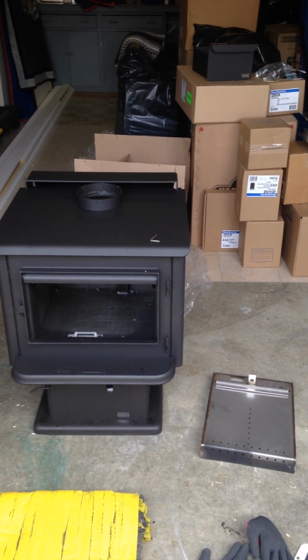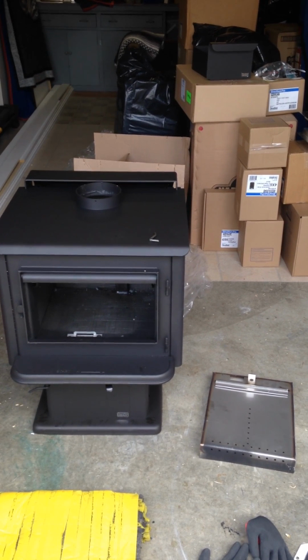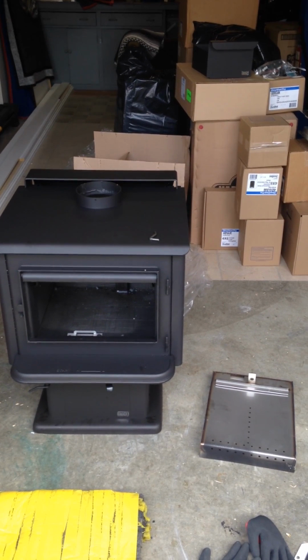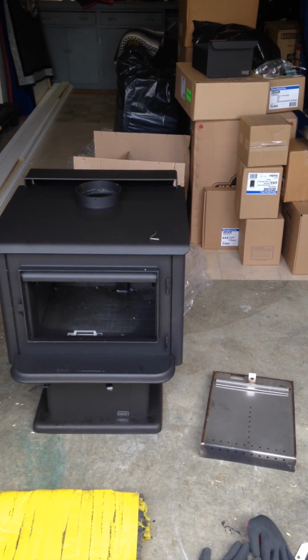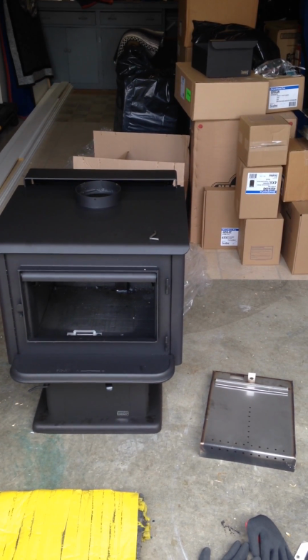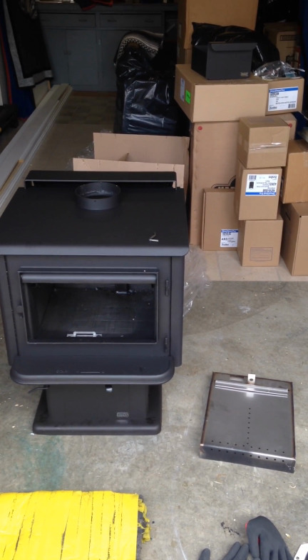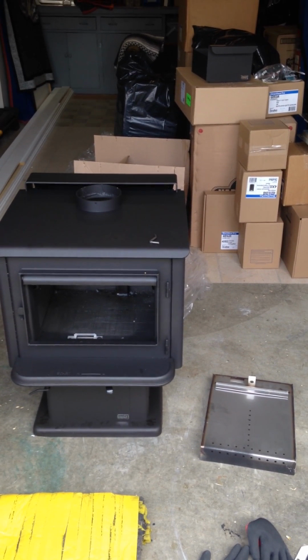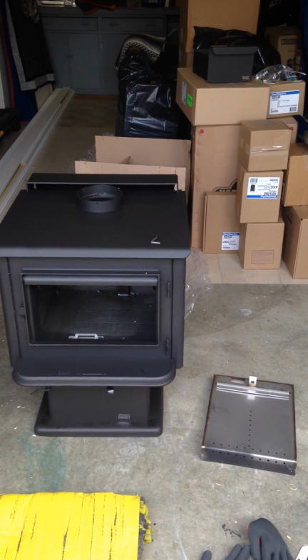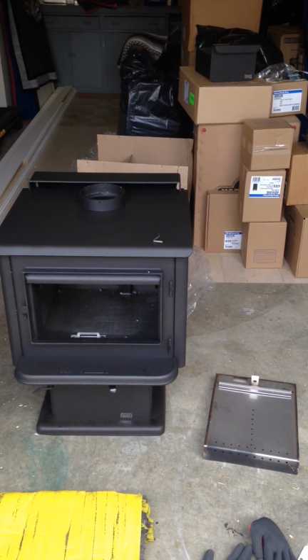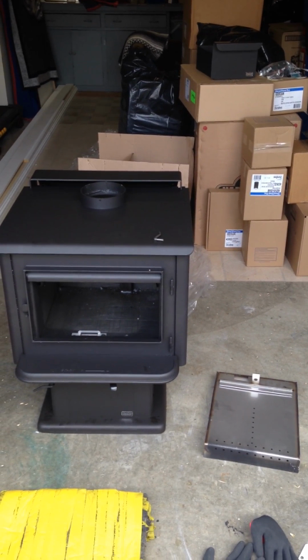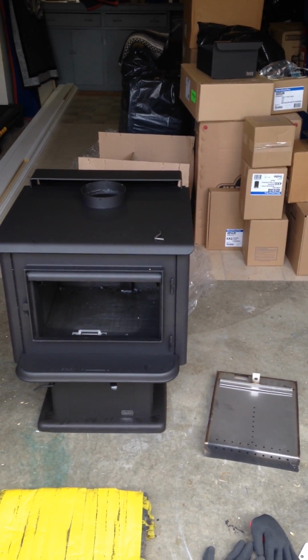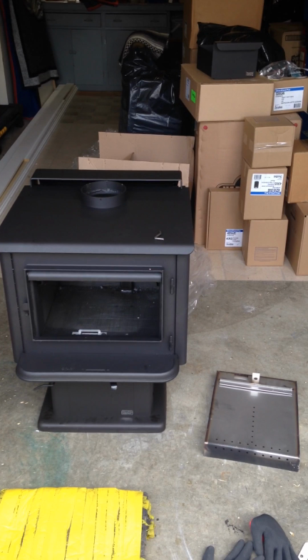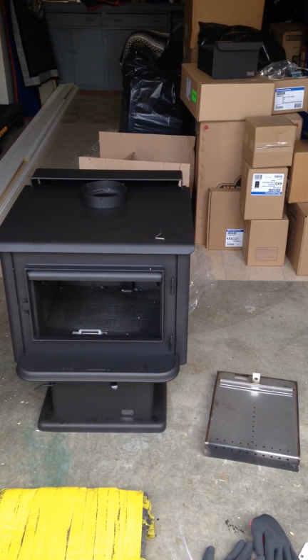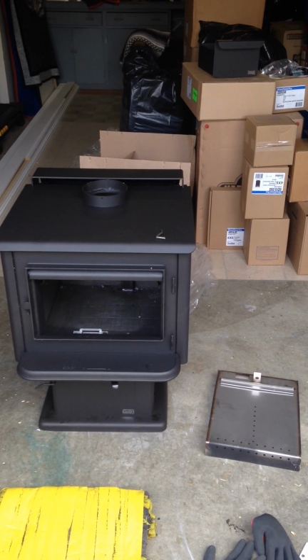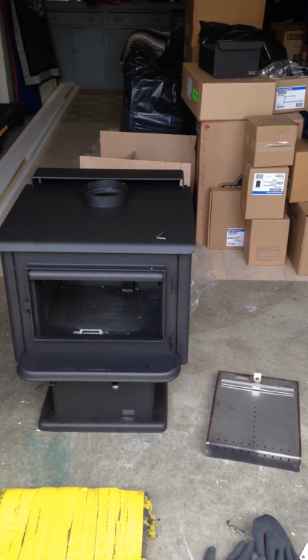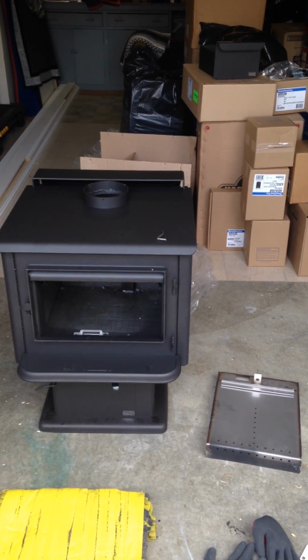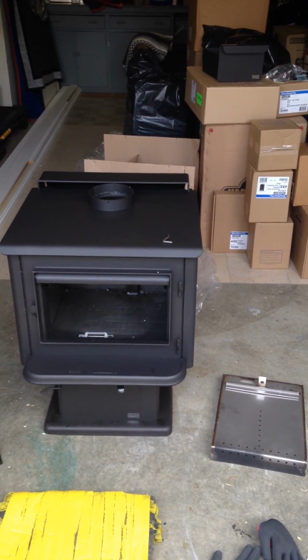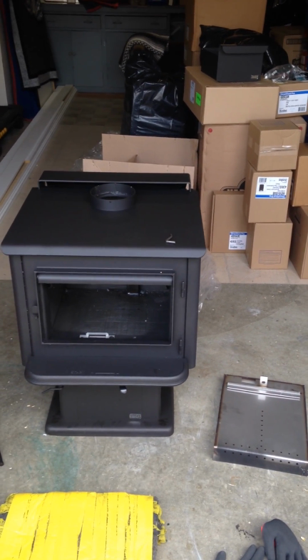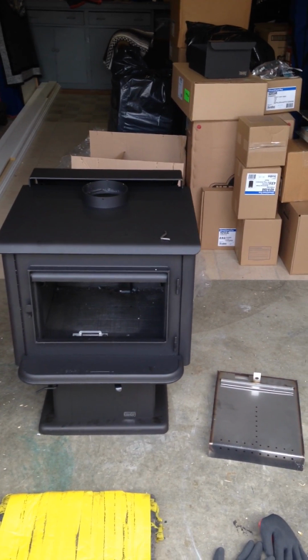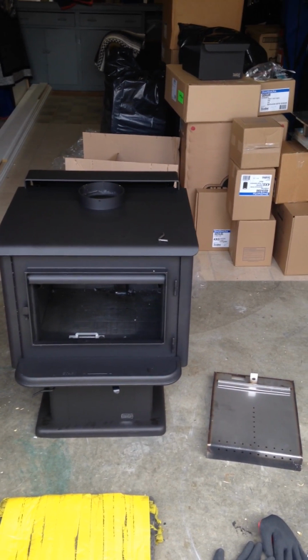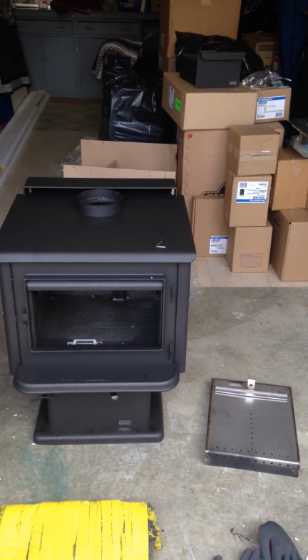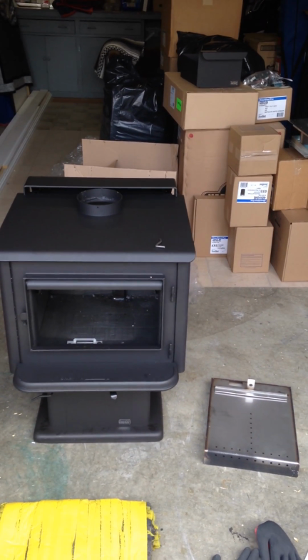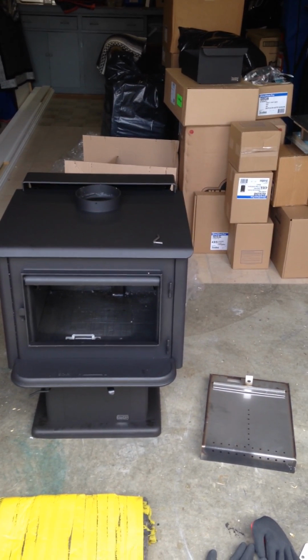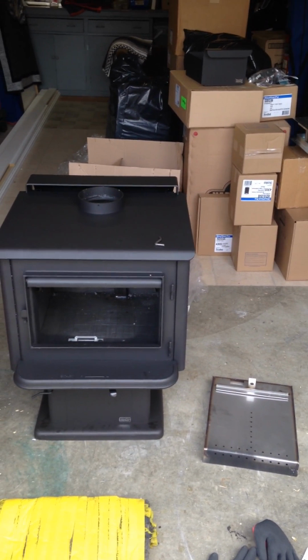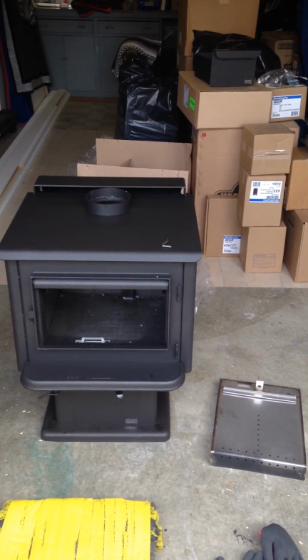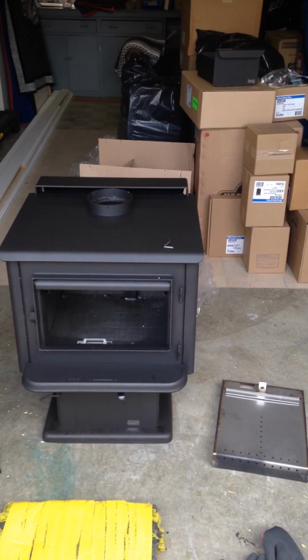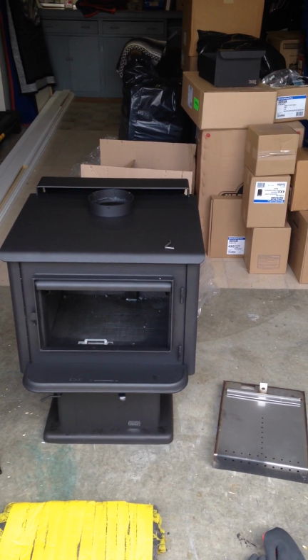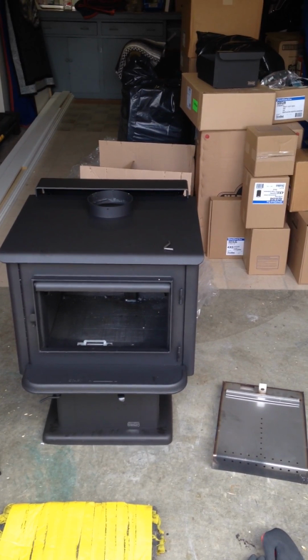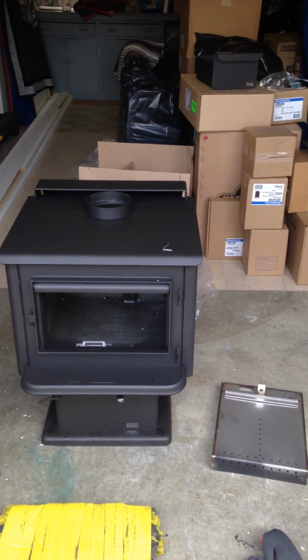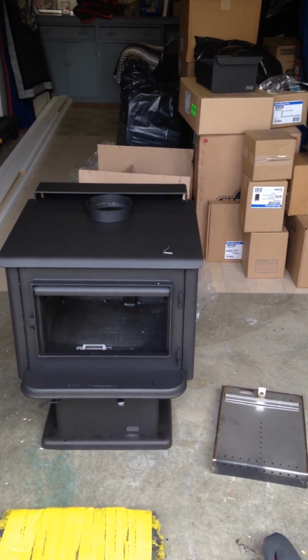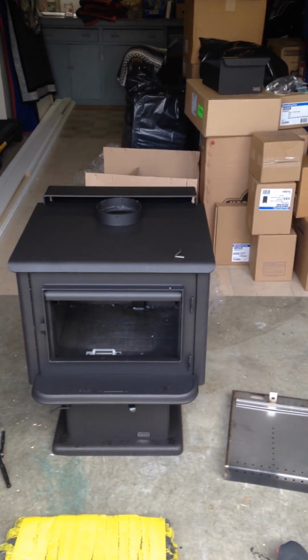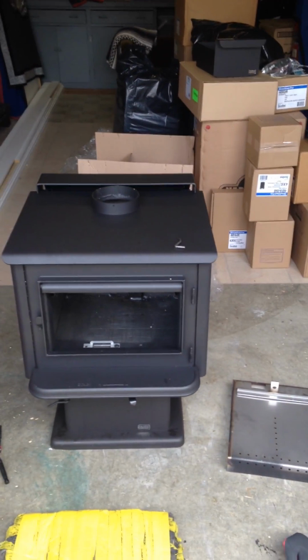Hey, it's Ryan at Flame Tech Heating. Checking in today — we have a Pacific Energy Super 27 wood stove. I just want to show you guys the baffle system in this stove in particular, and the way the air wash system works and secondary burn, where it comes from.